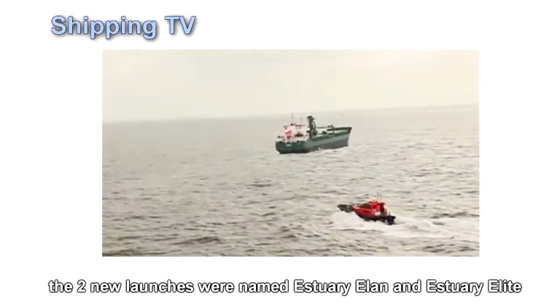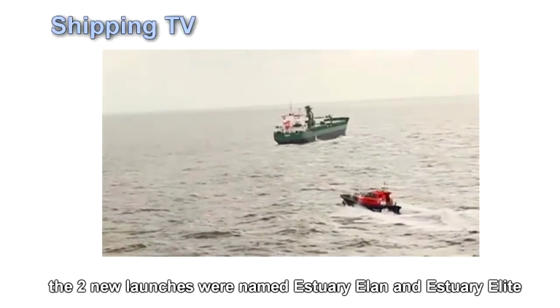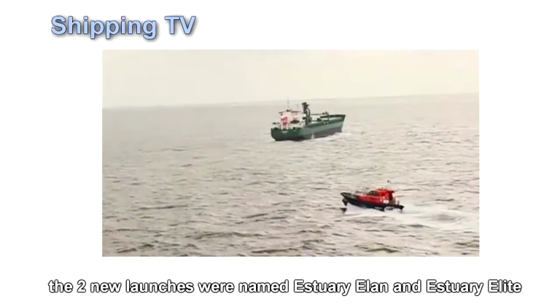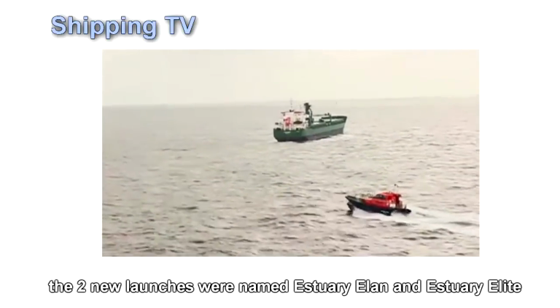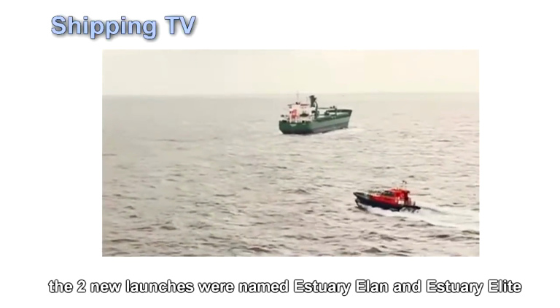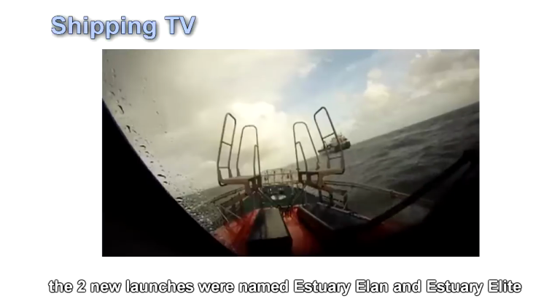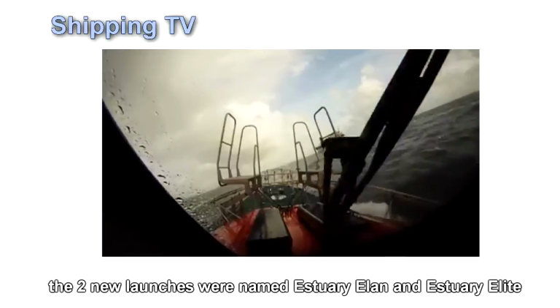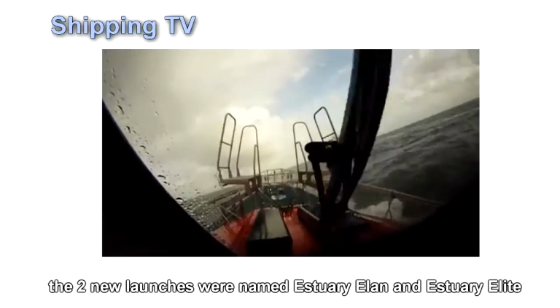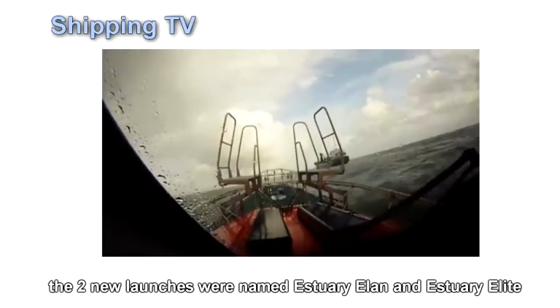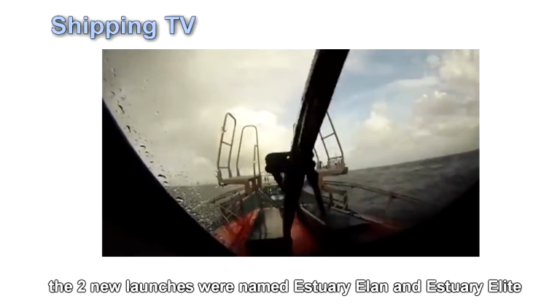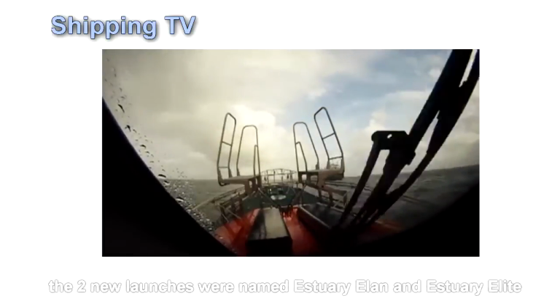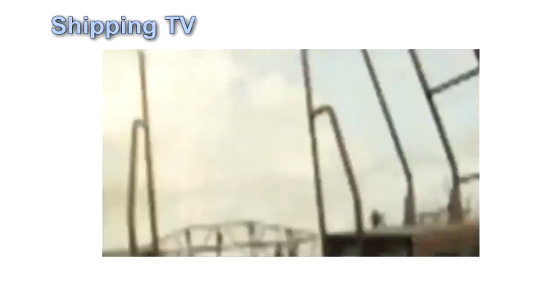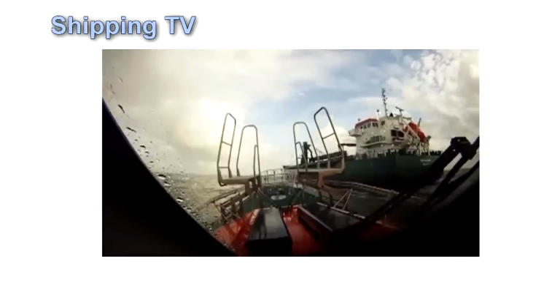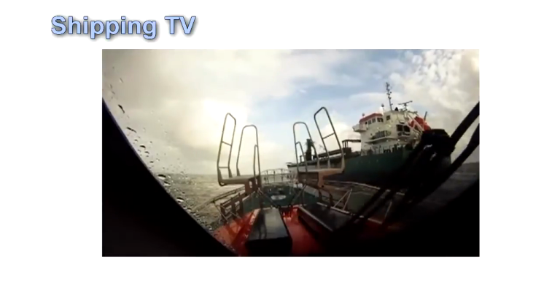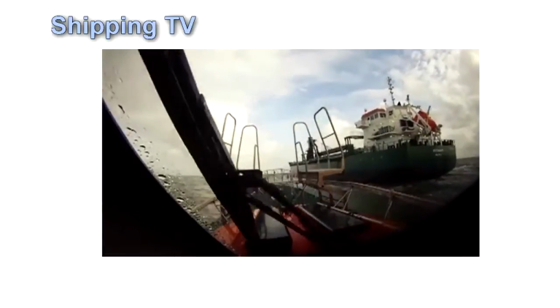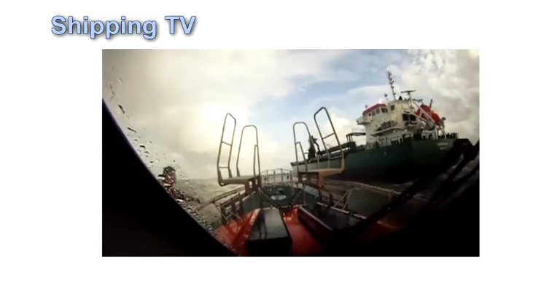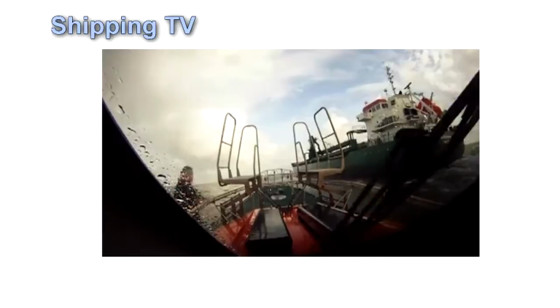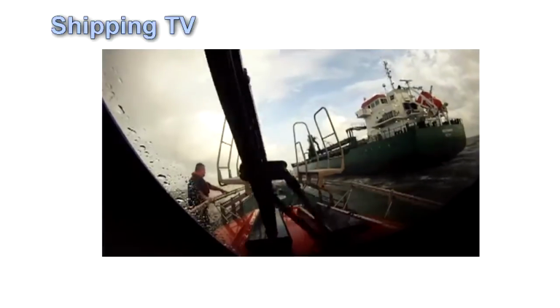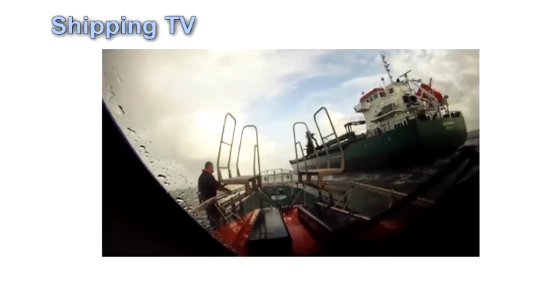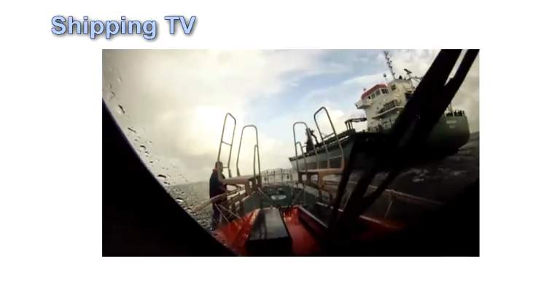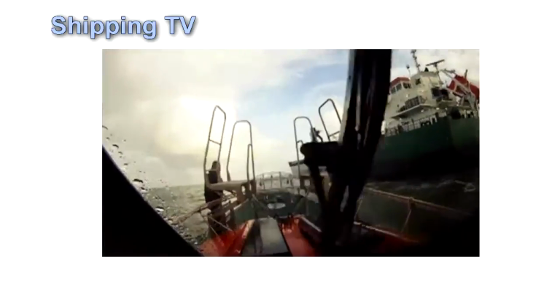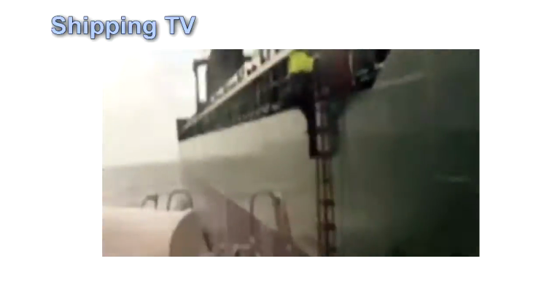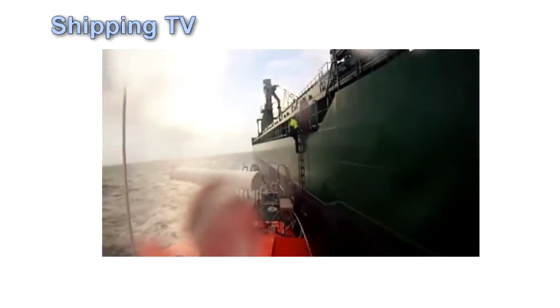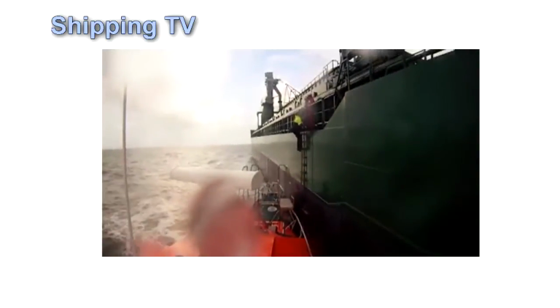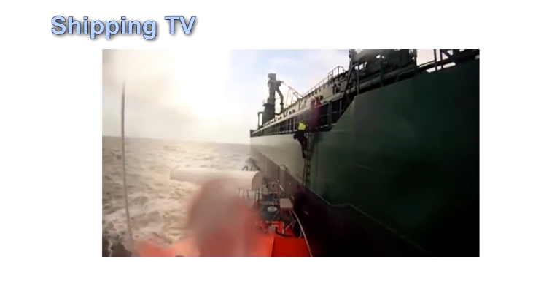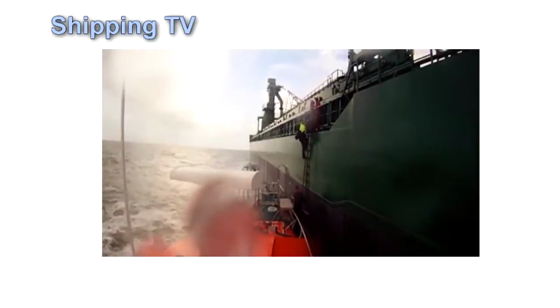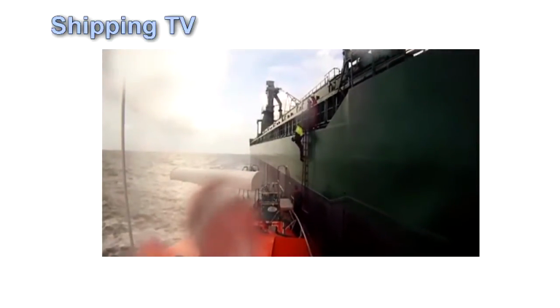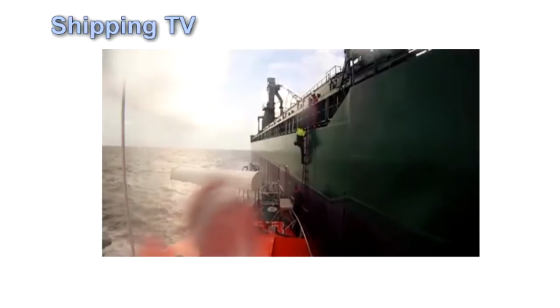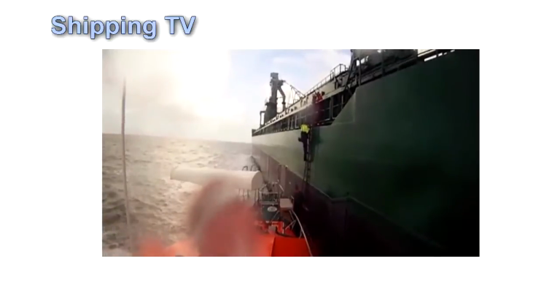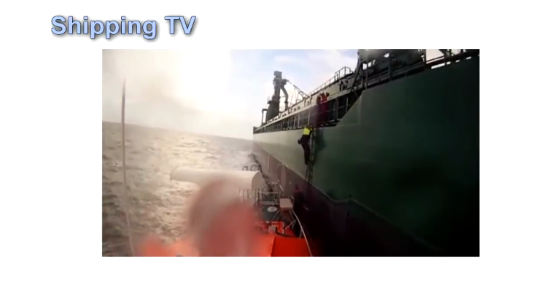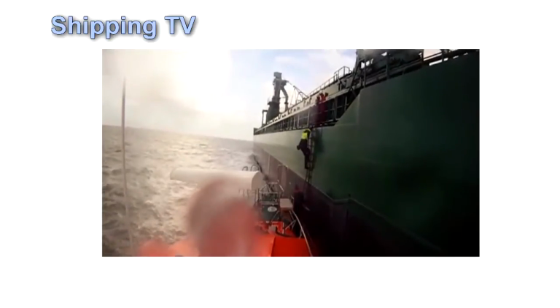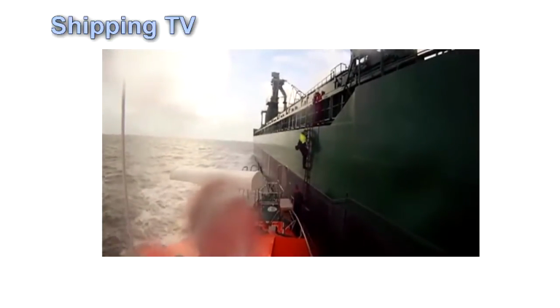Estuary Elan and Estuary Elite are used to transfer pilots to and from ships visiting terminals and jetties on the Thames, Medway and Ramsgate Harbour. They replace vessels that have been in service since 1986.